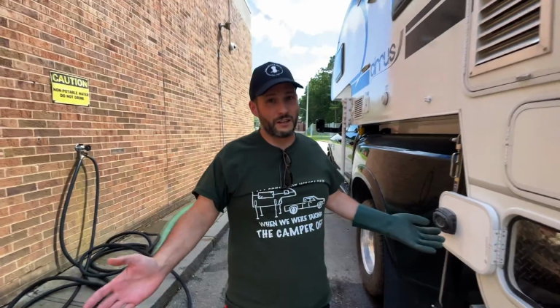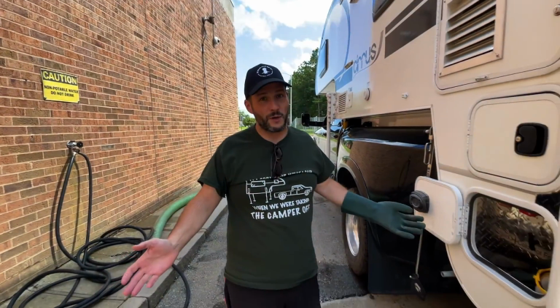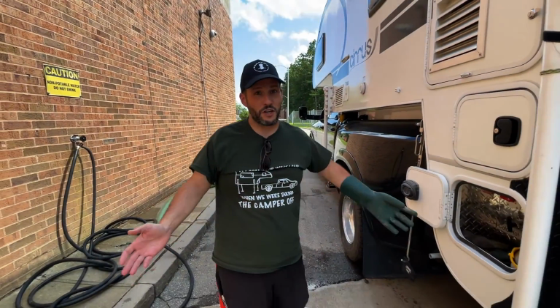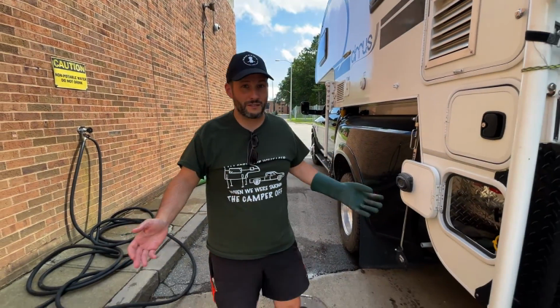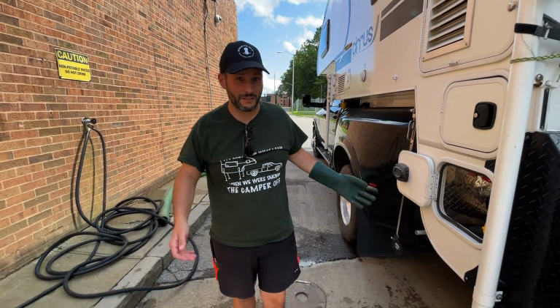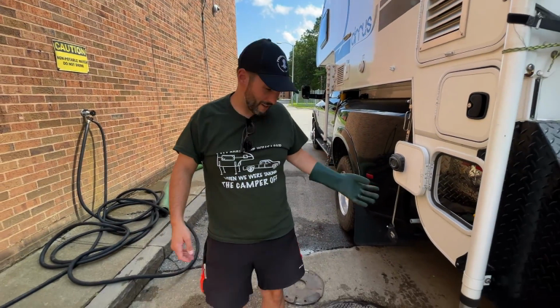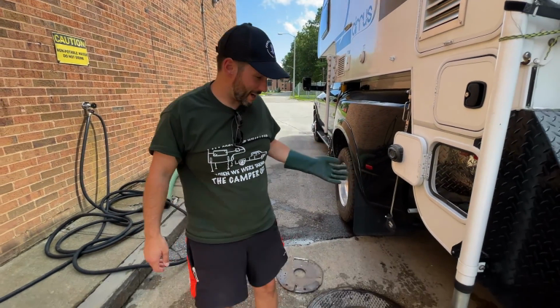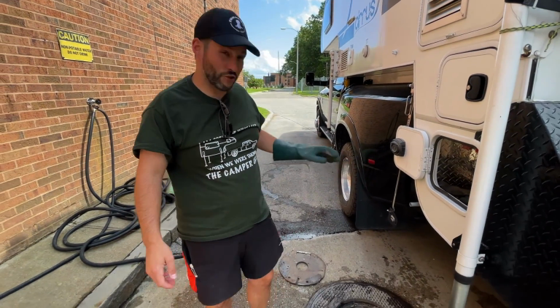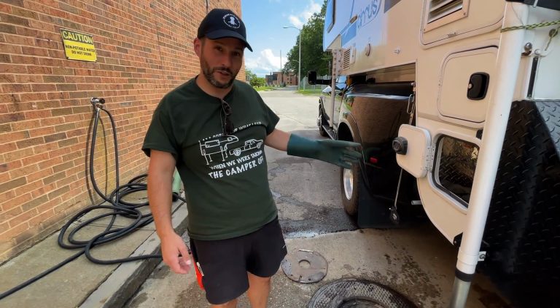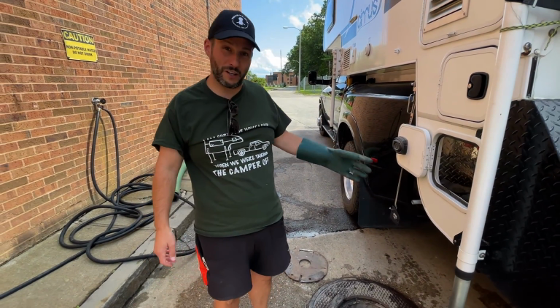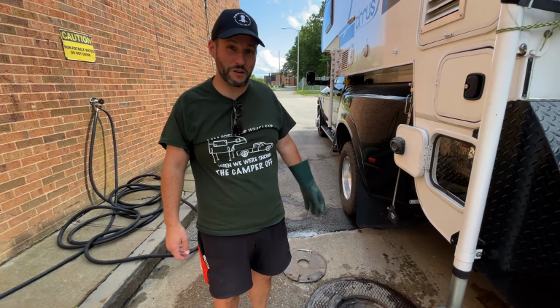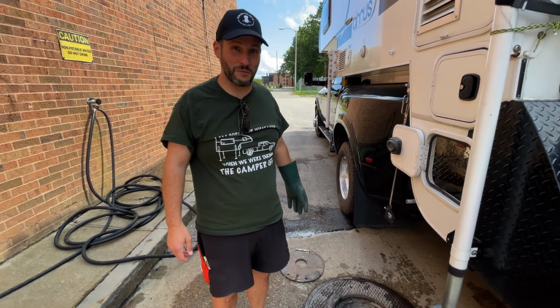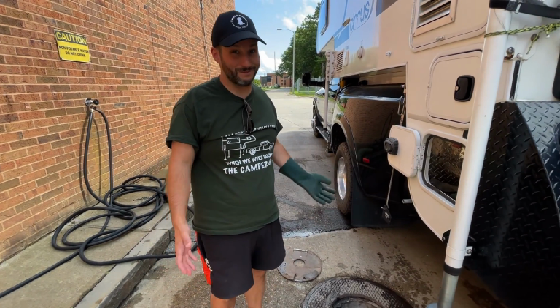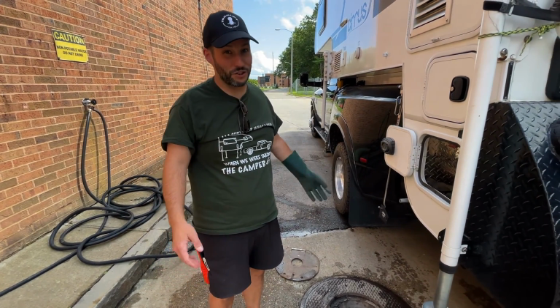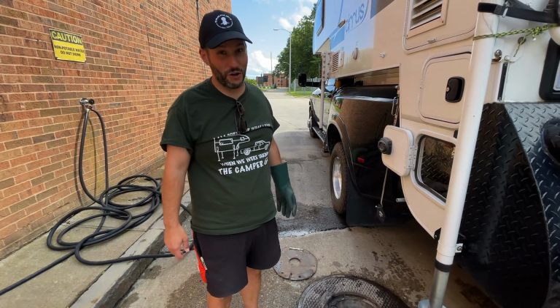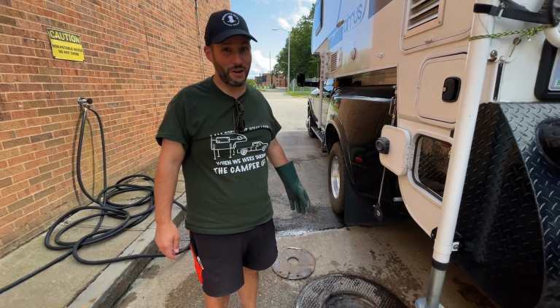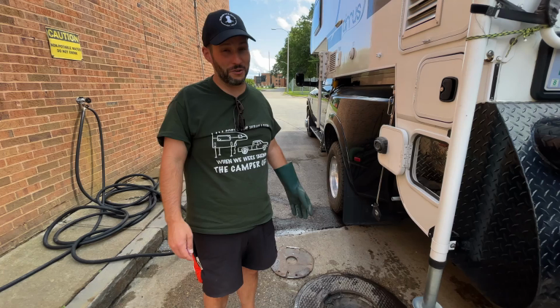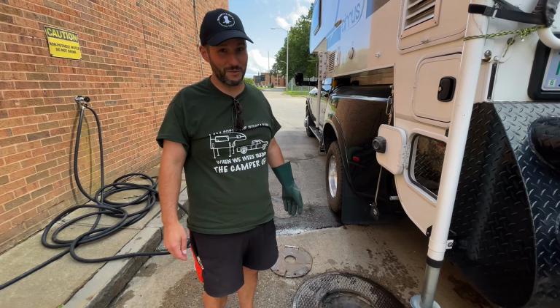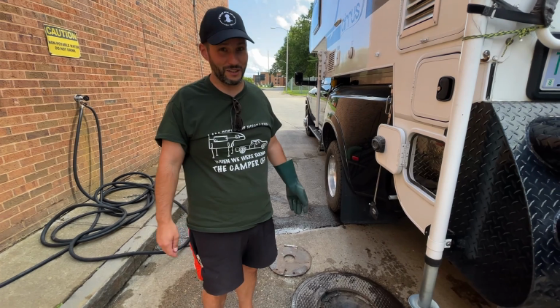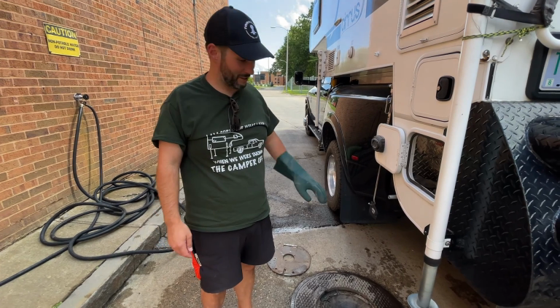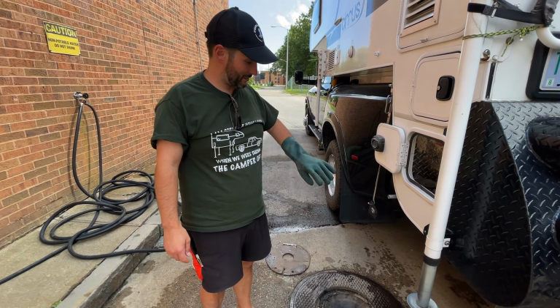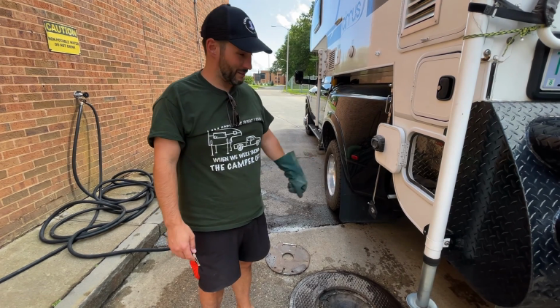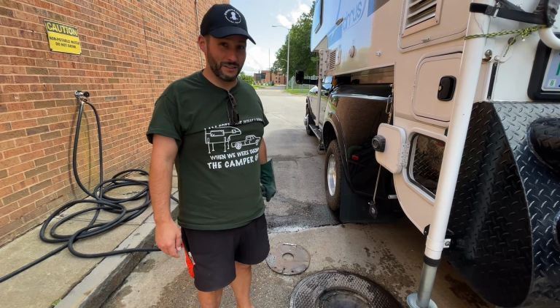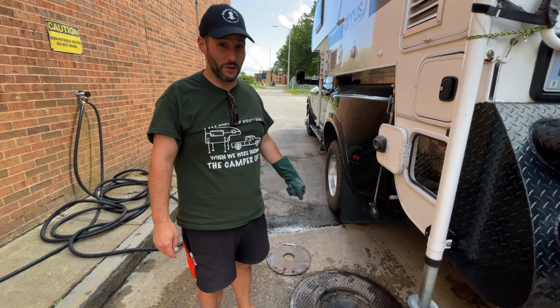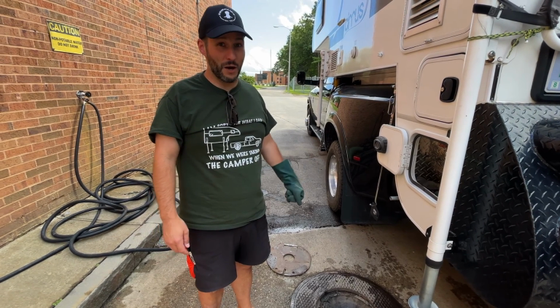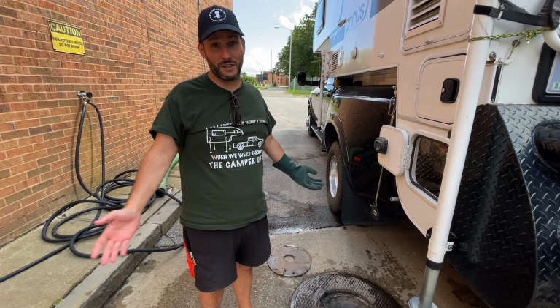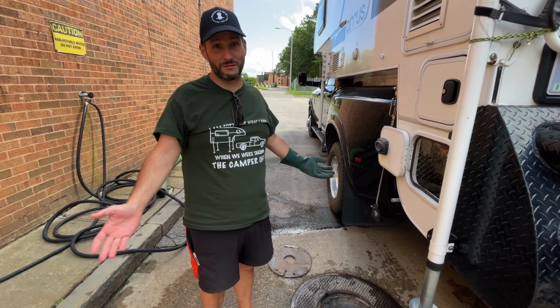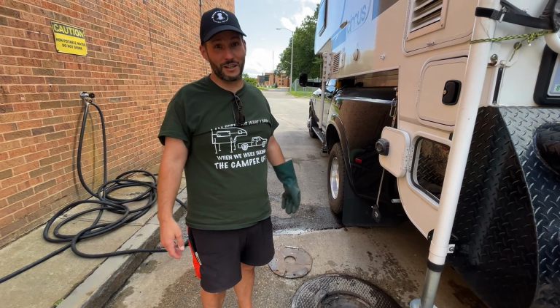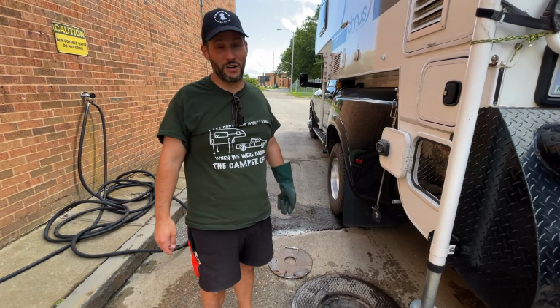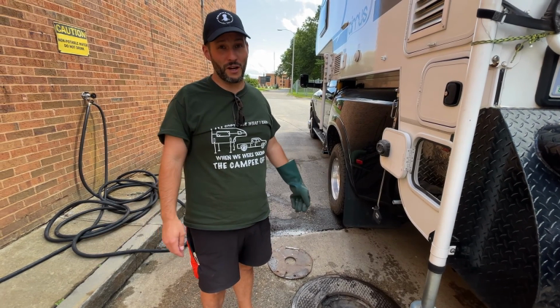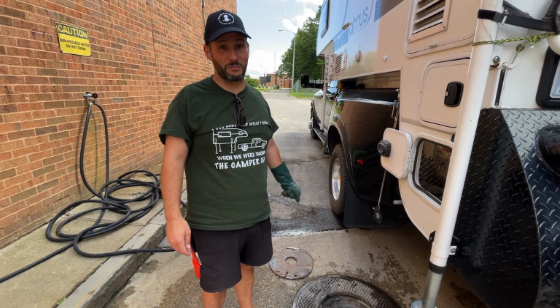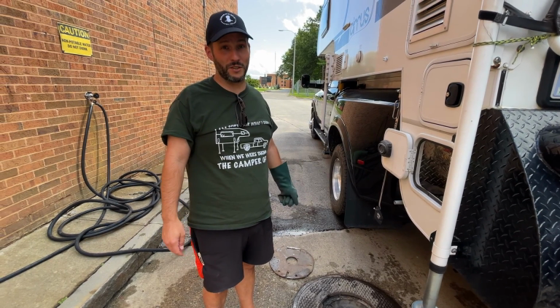That's pretty much it. It does drip a little bit occasionally, but it's just grey water, not really a big deal. So now we can kind of carry on our way. Pretty simple.